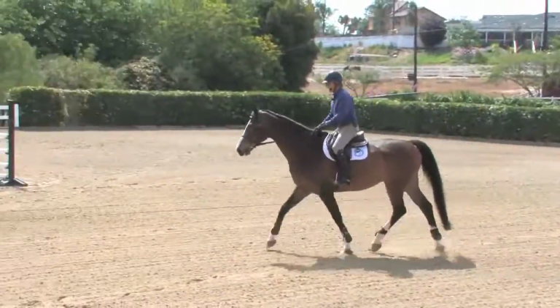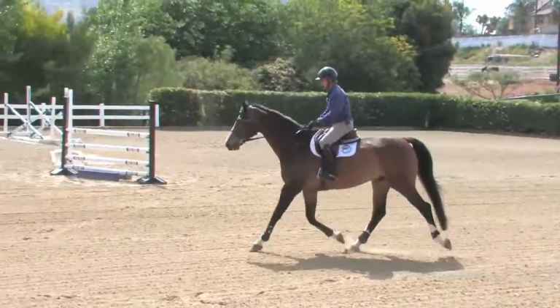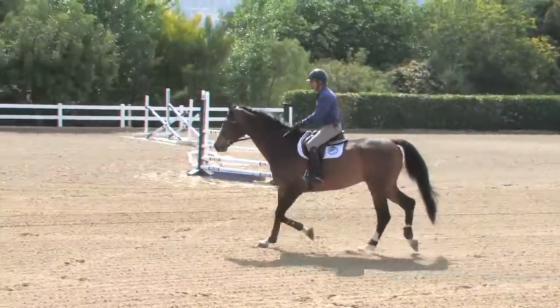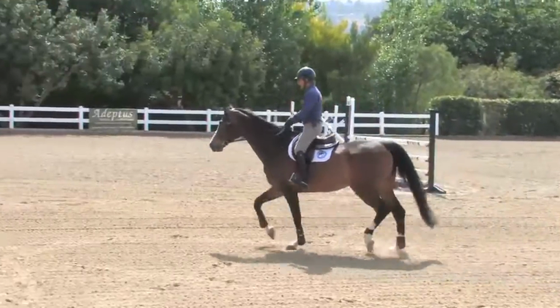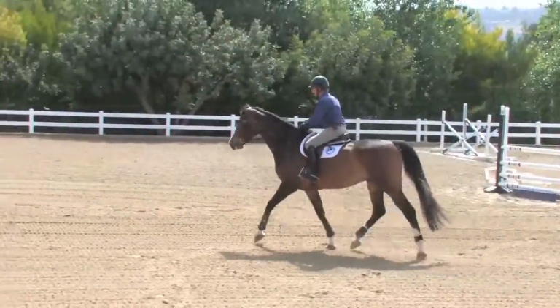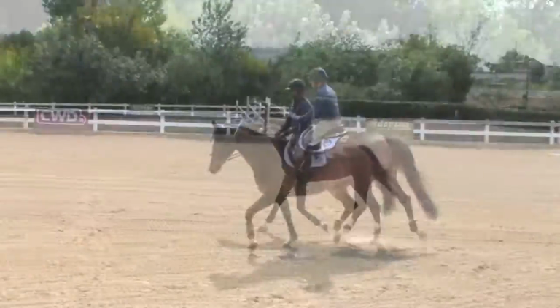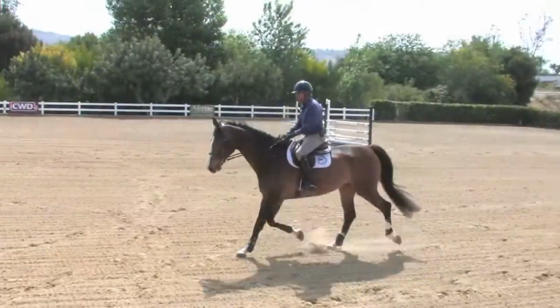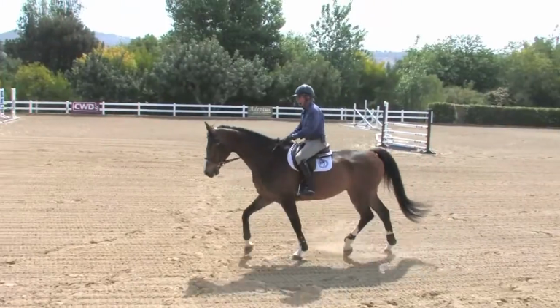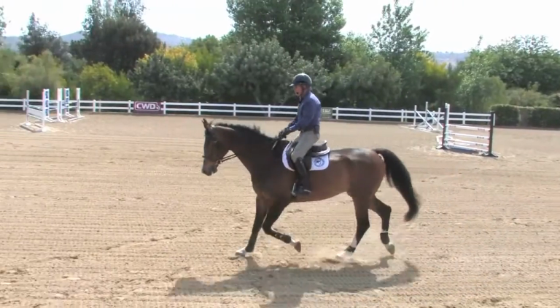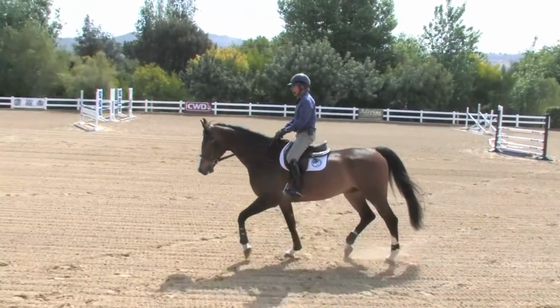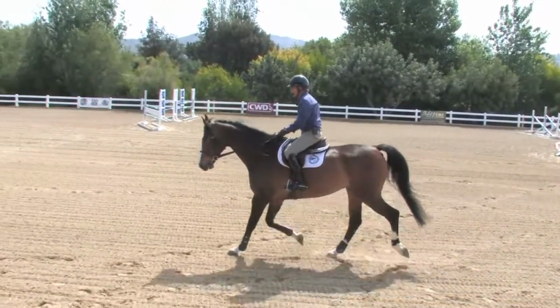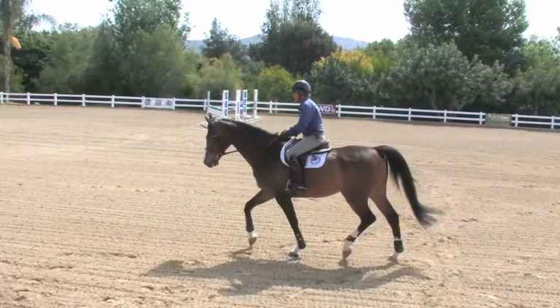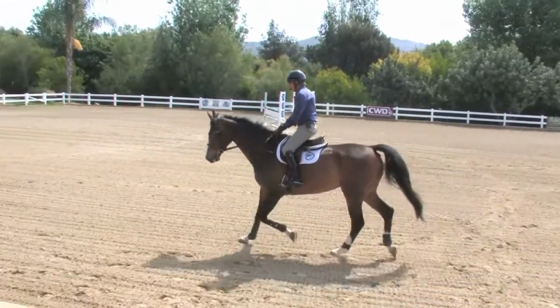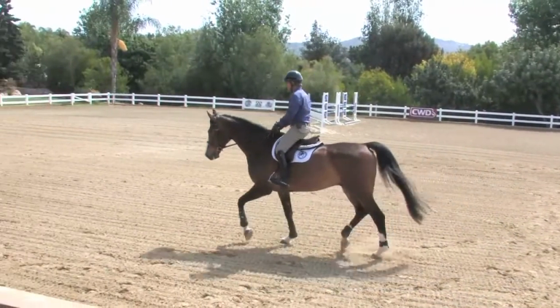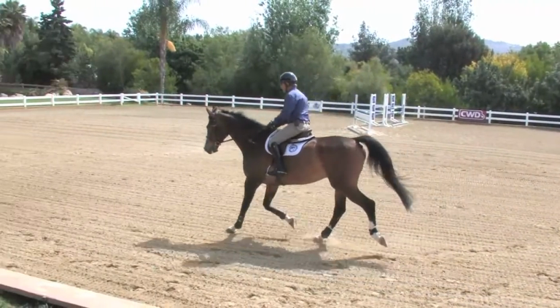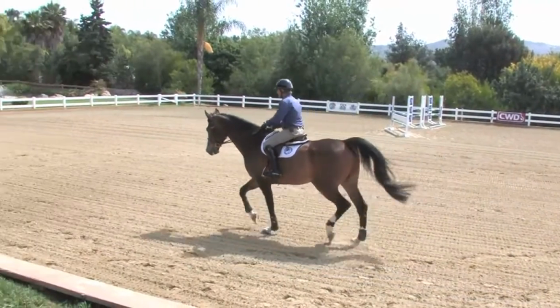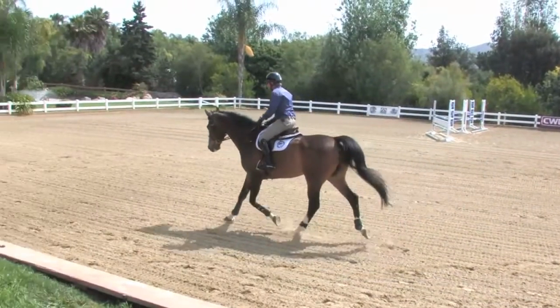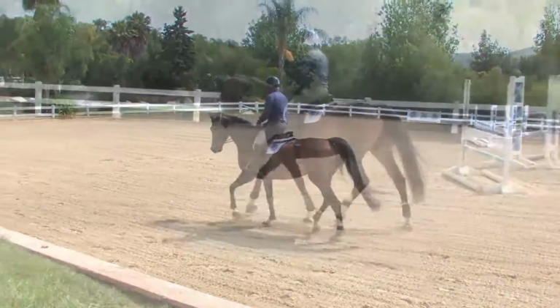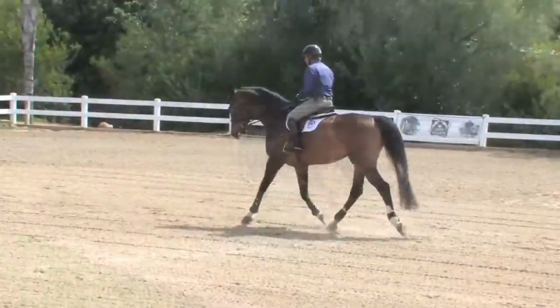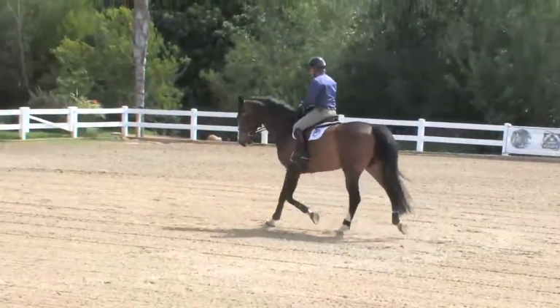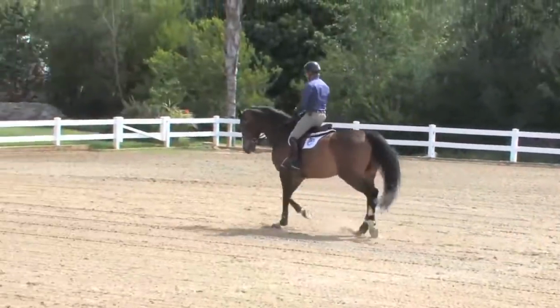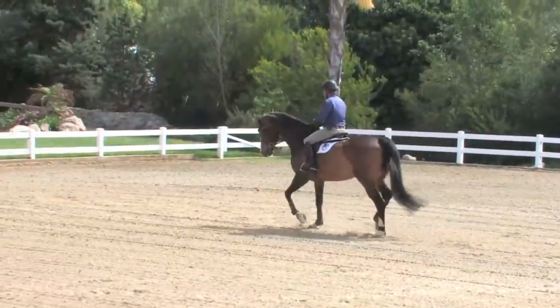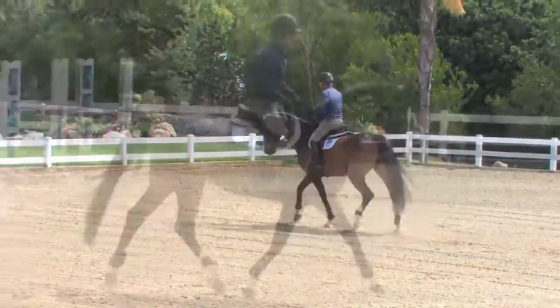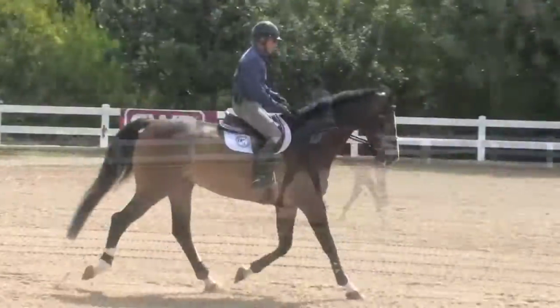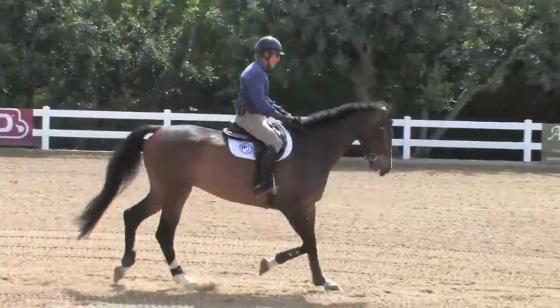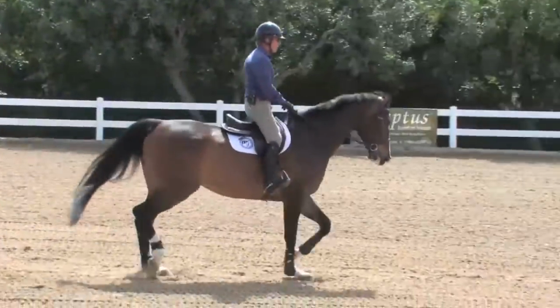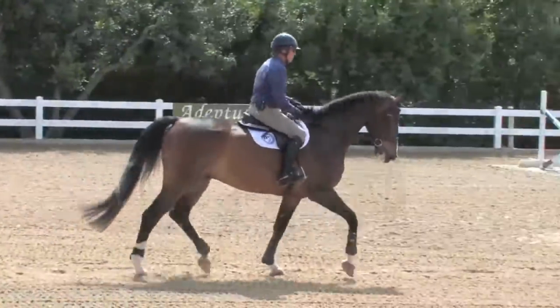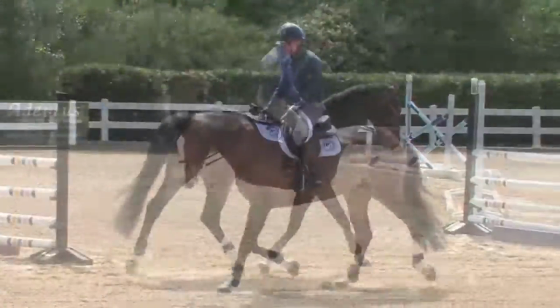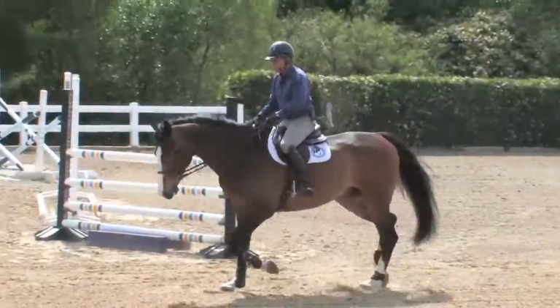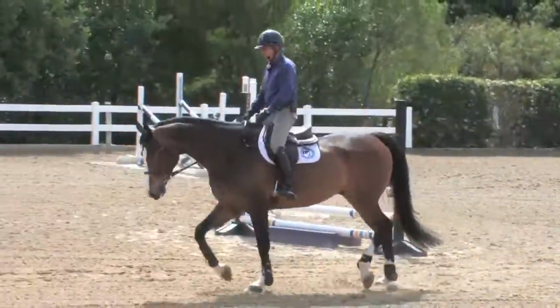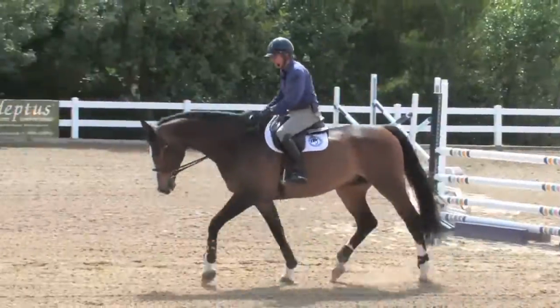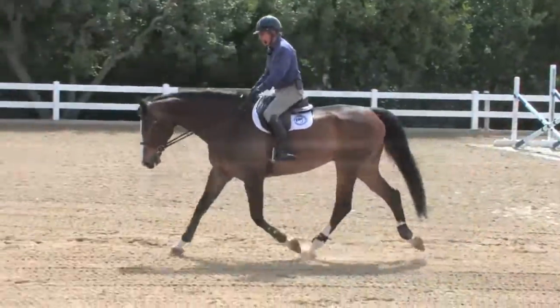We can have soft contact, we can have a little bit firmer contact and a rounder horse — or as they say, putting them in a little rounder frame — or we can ride fully on the bit. The neck can be higher, the neck can be lower. We should be in charge of that.